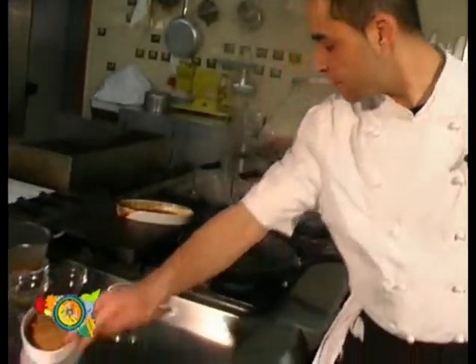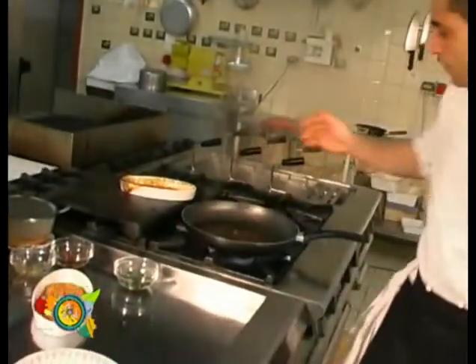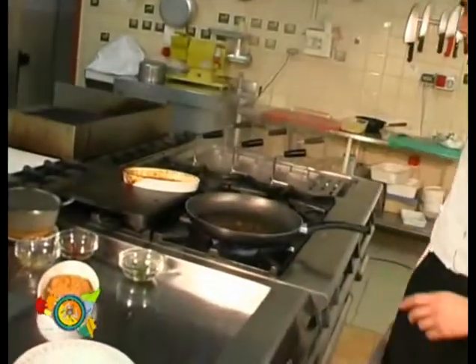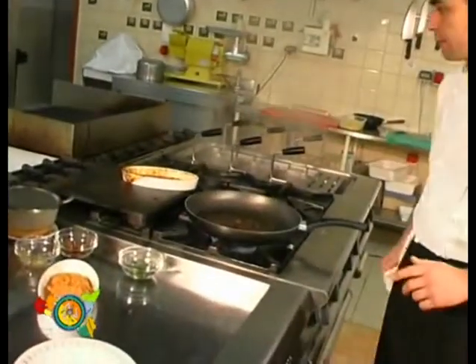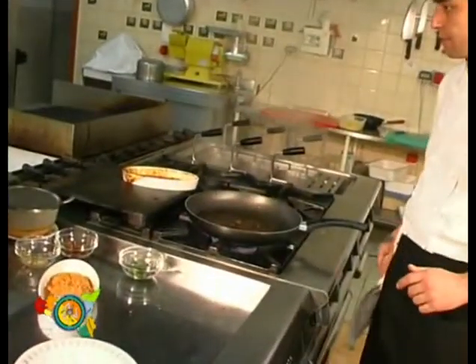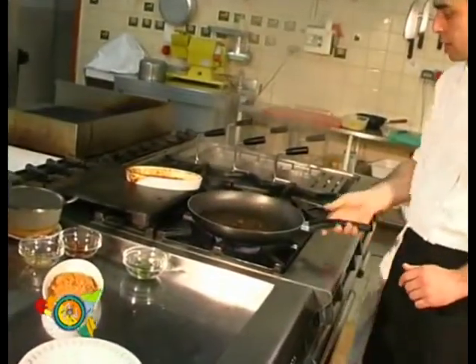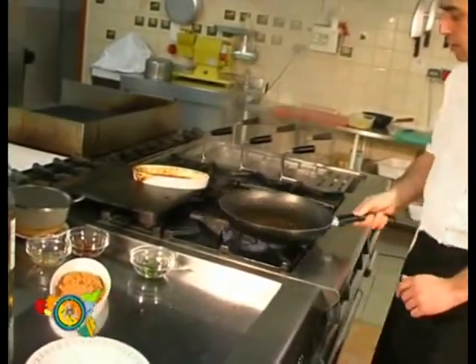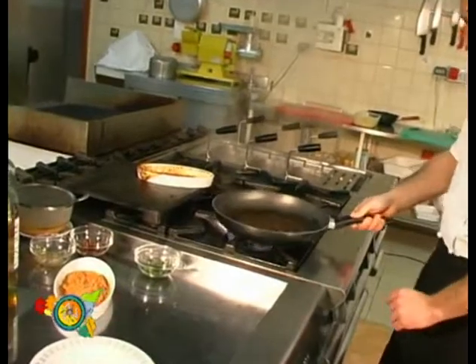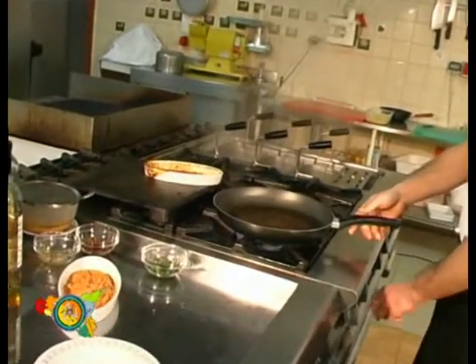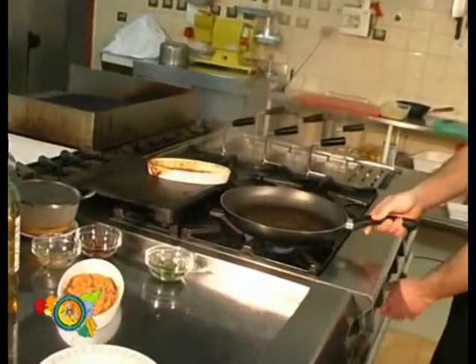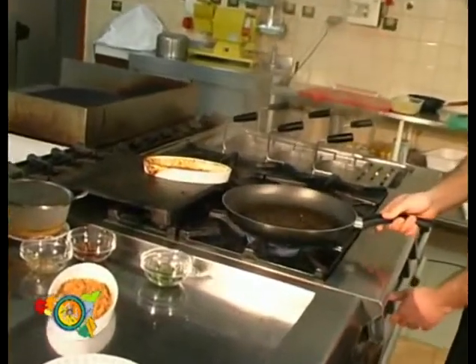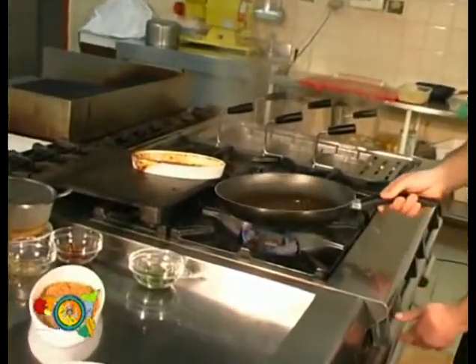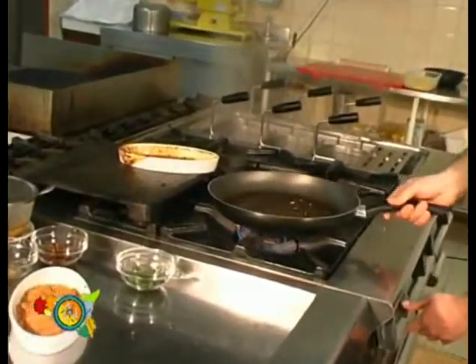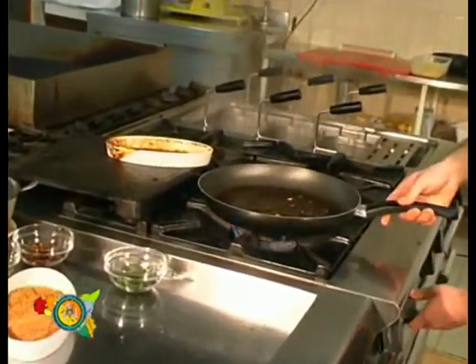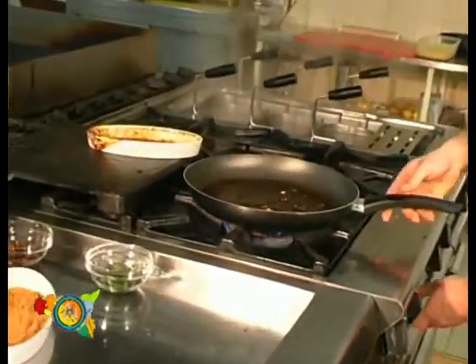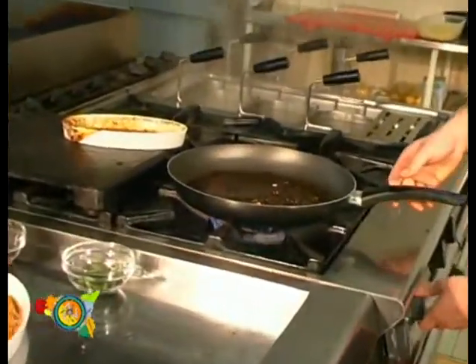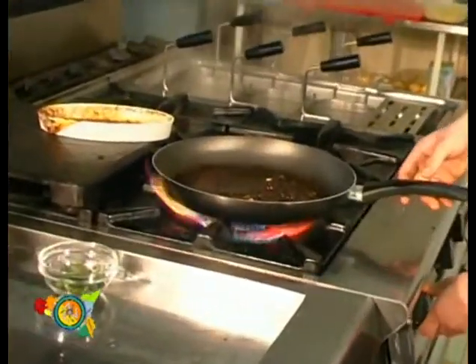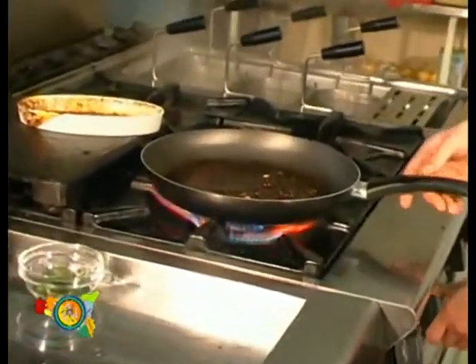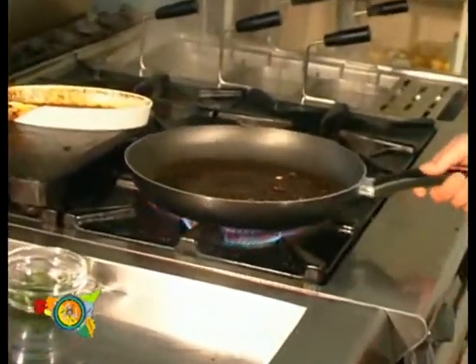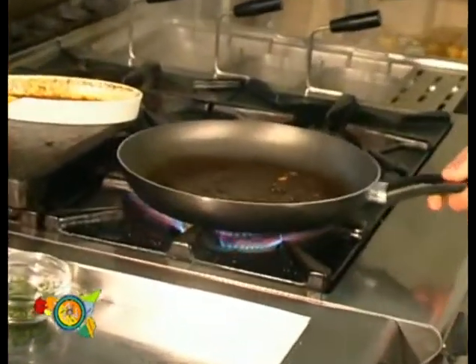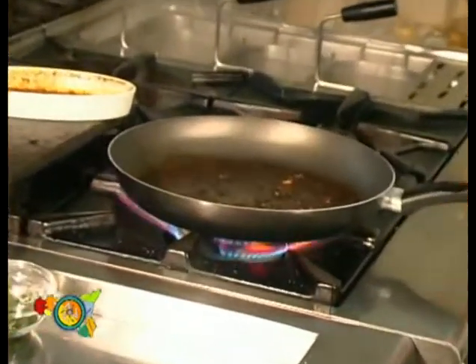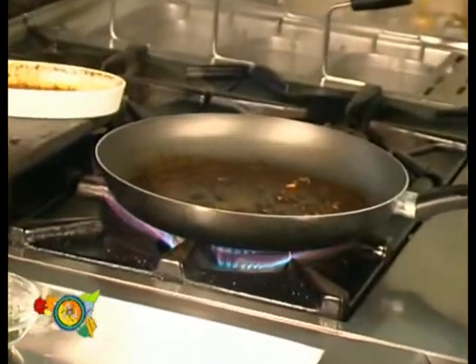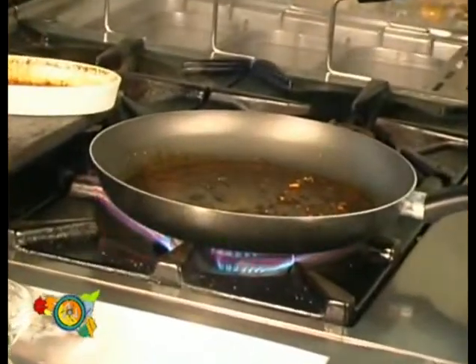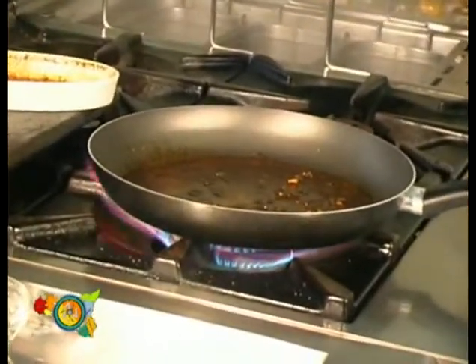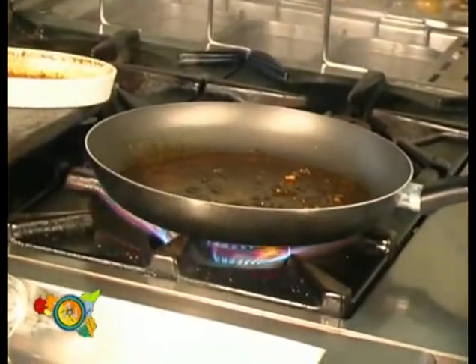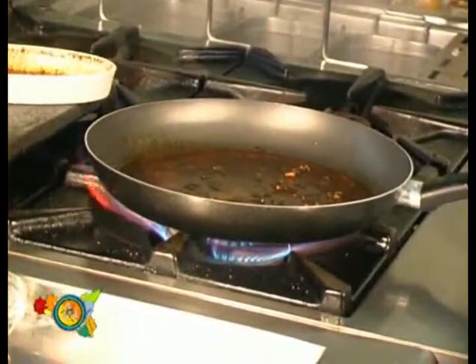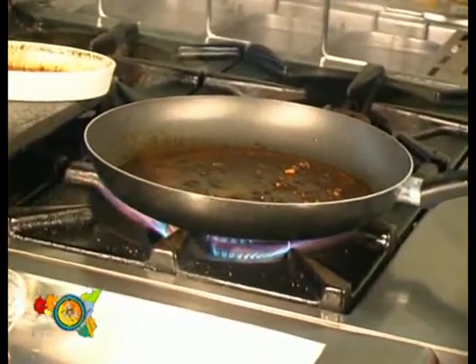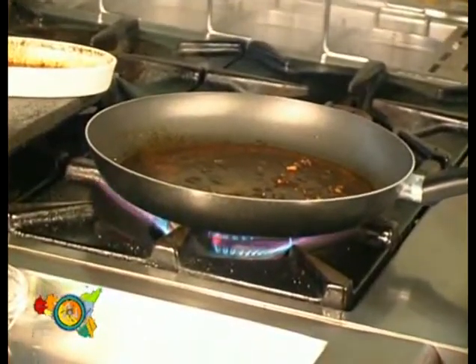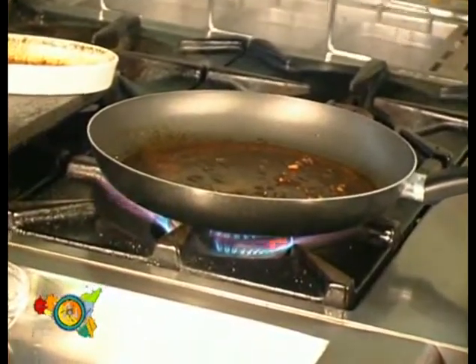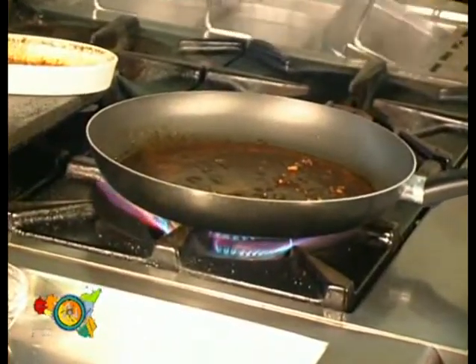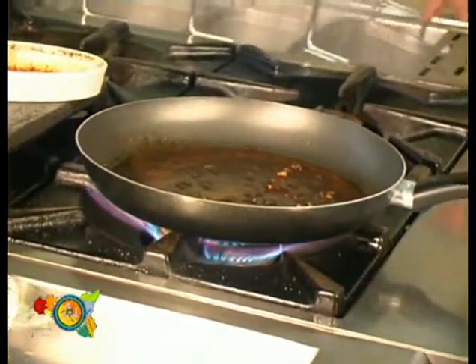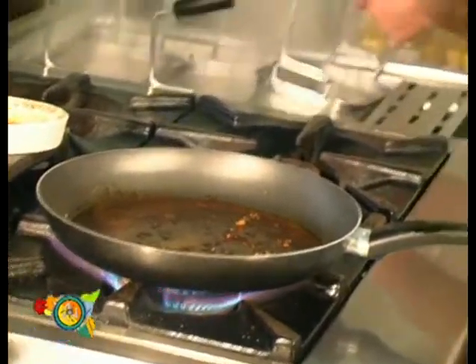Let's add some toasted crumbs and the parsley. The dish is ready — cuttlefish cream with ravioli.